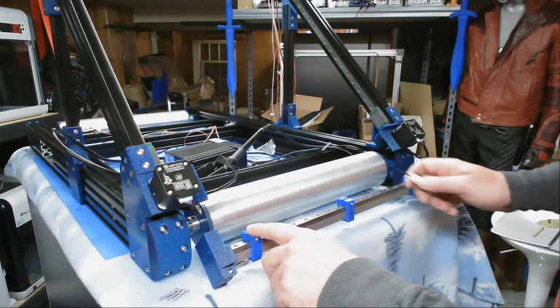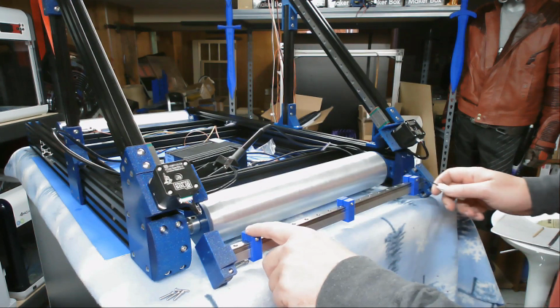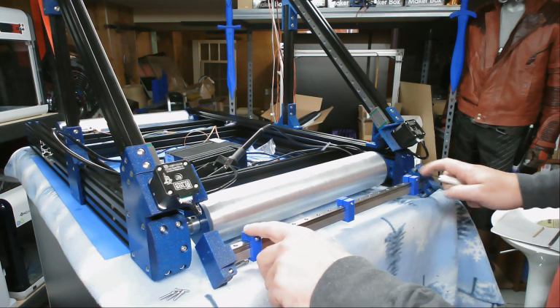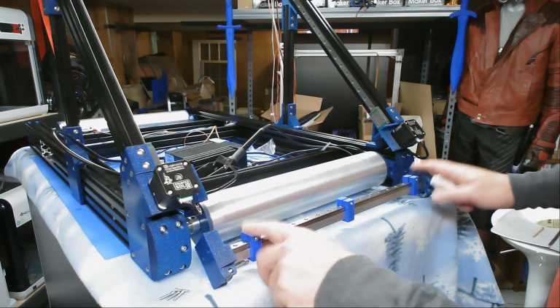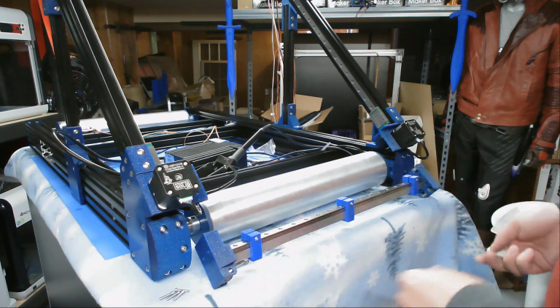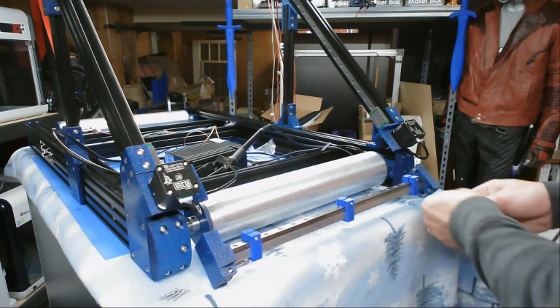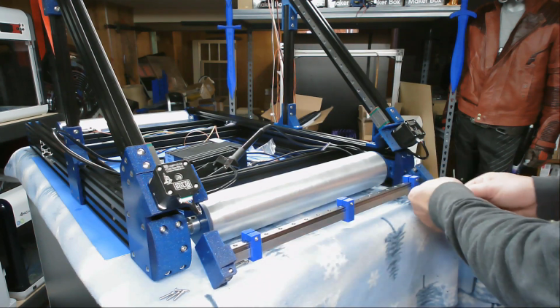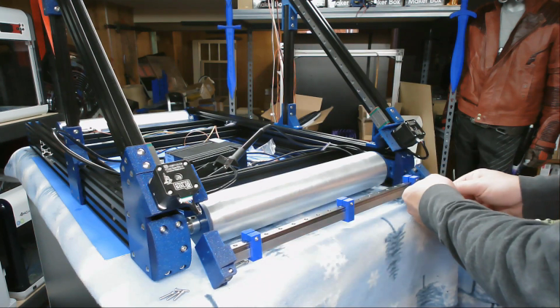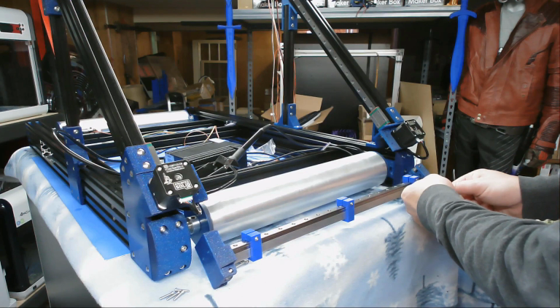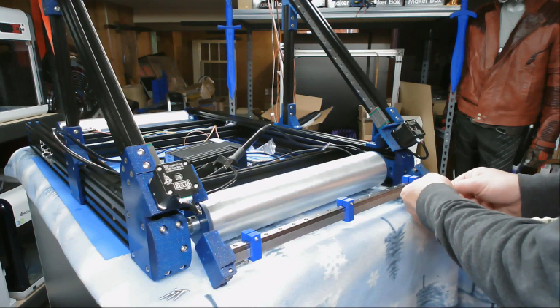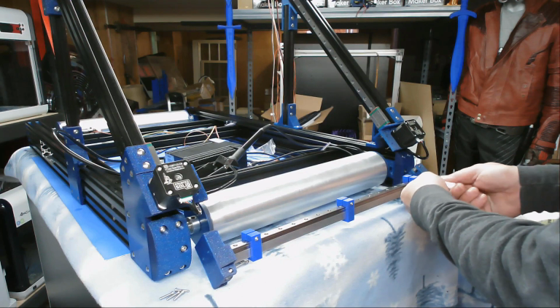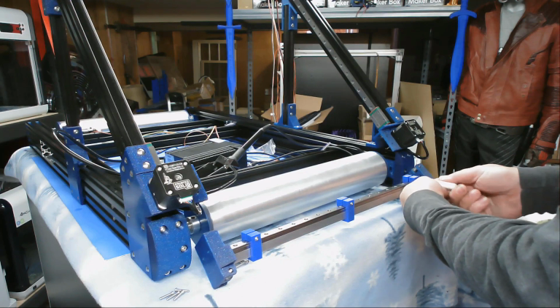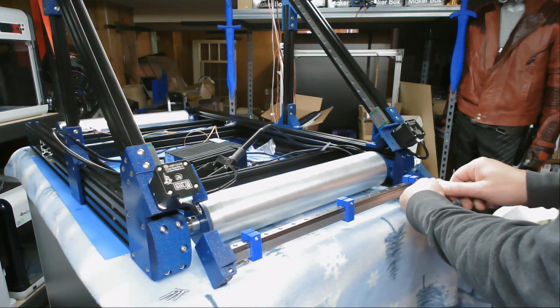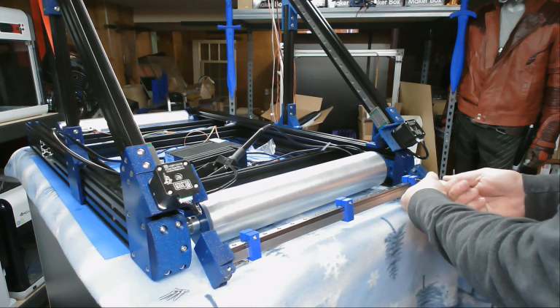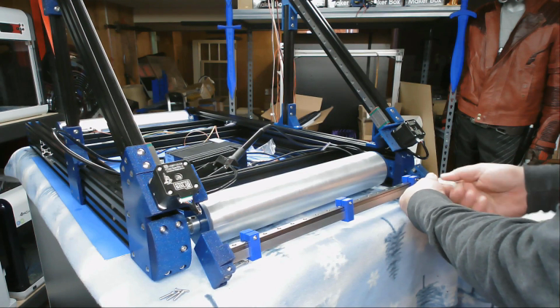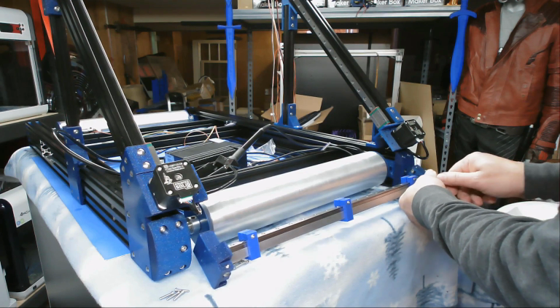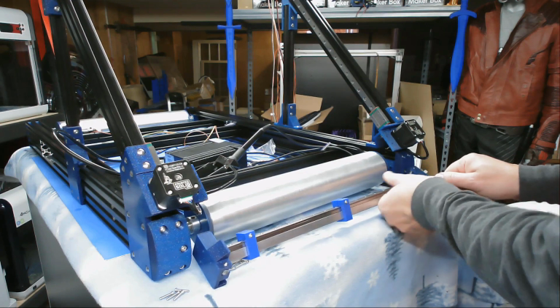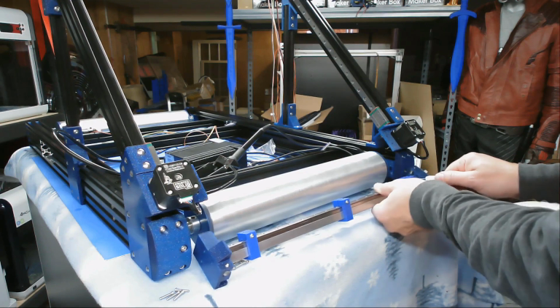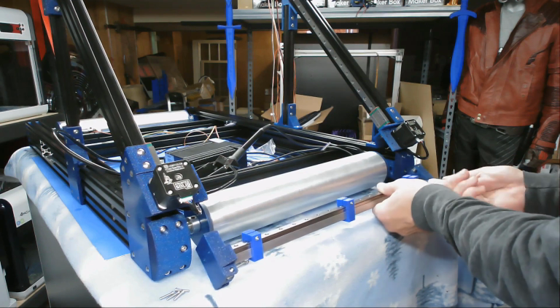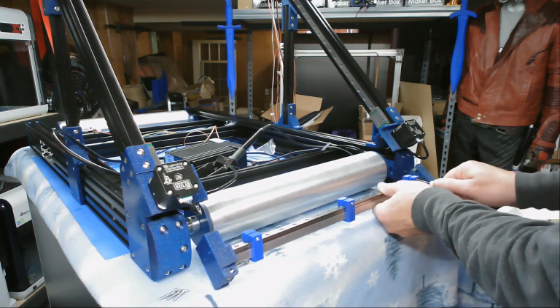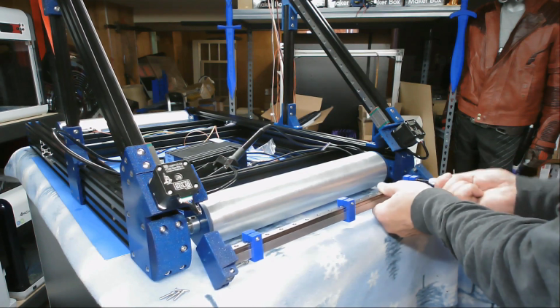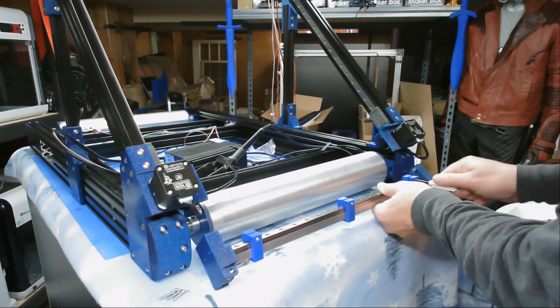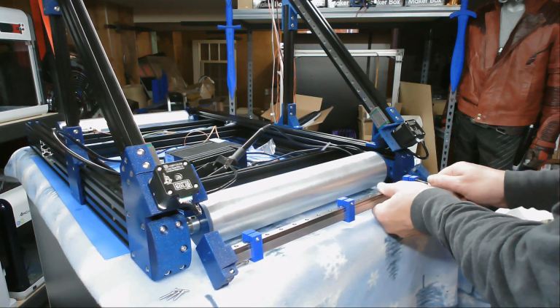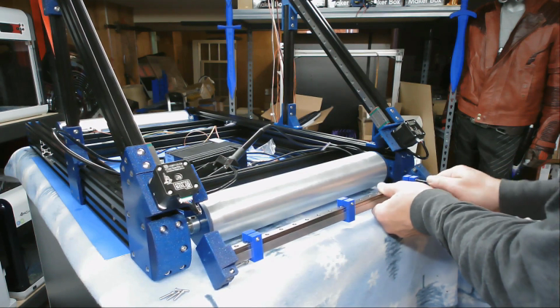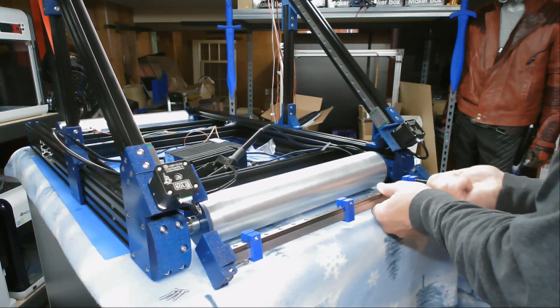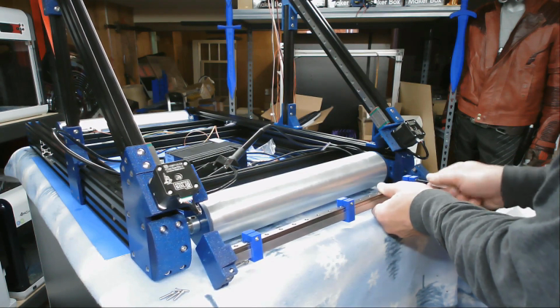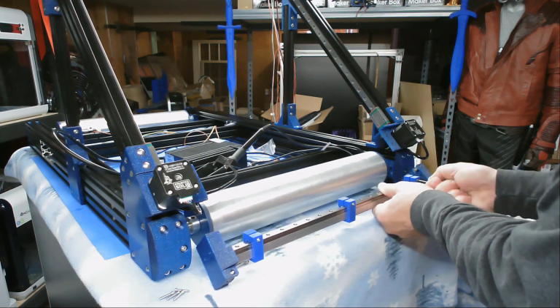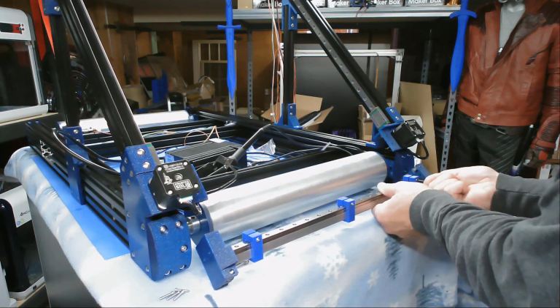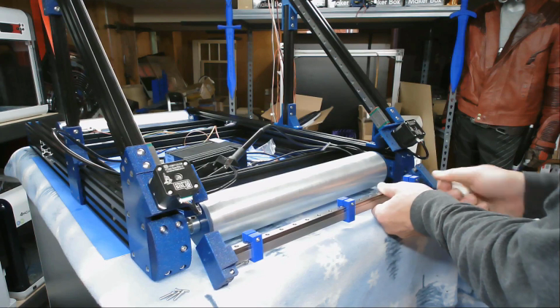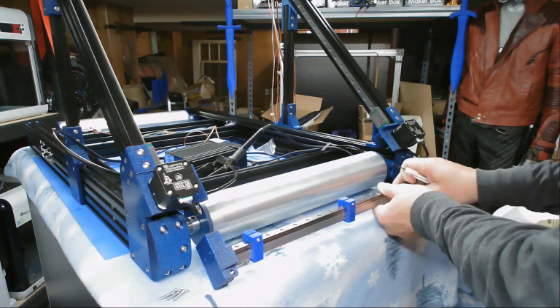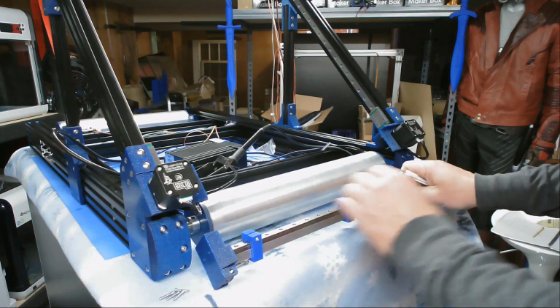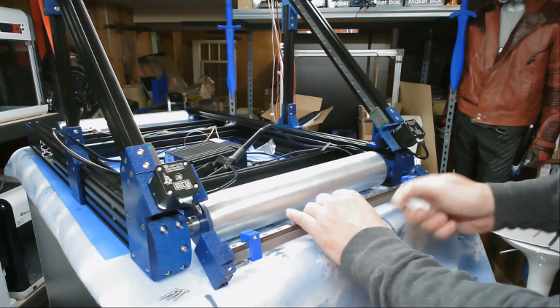Now that I know I've got these laid out, I'm going to go ahead and tighten up all these screws and lock the rail in place.